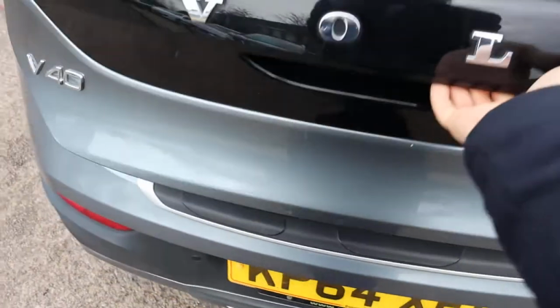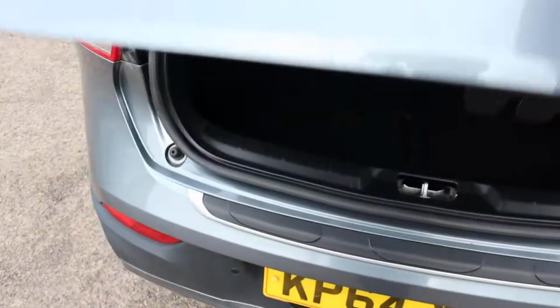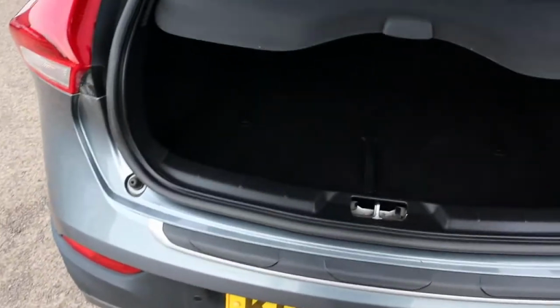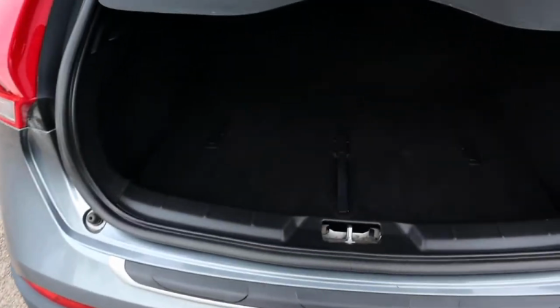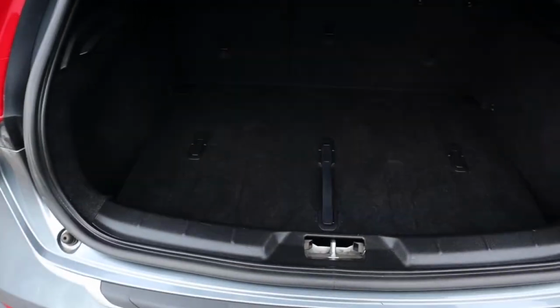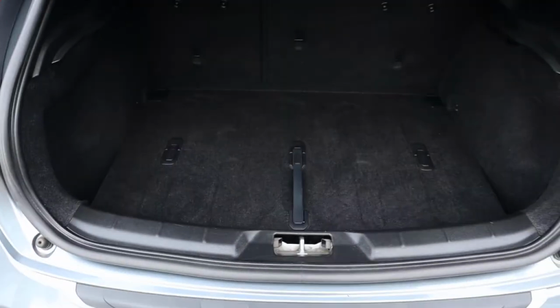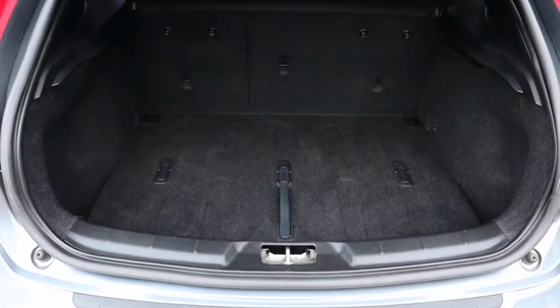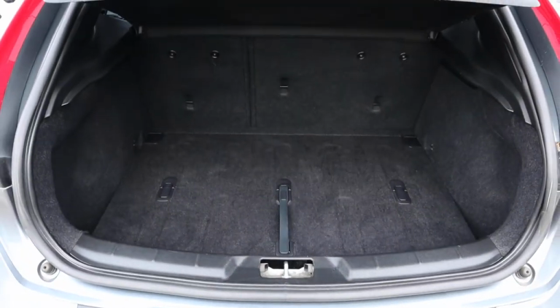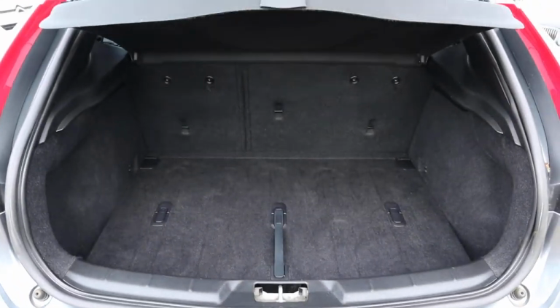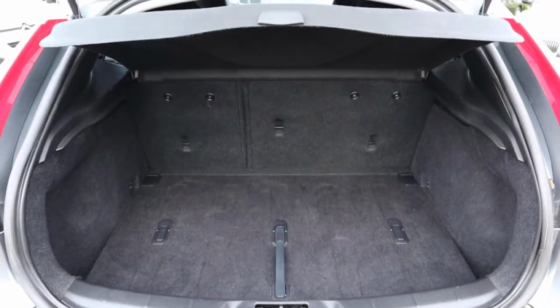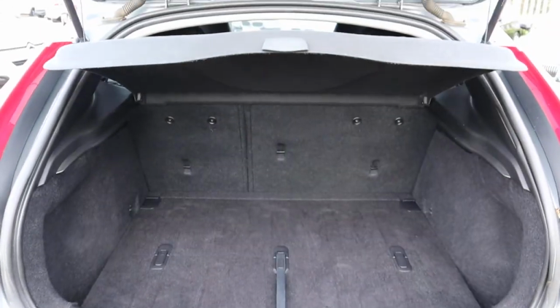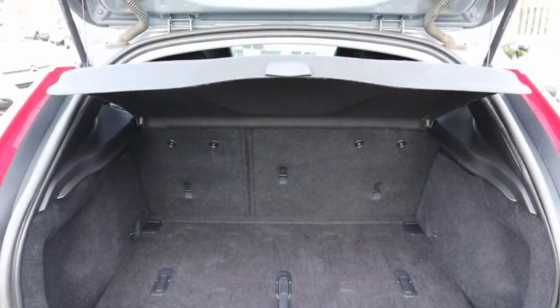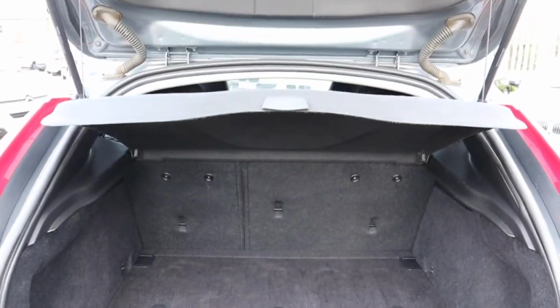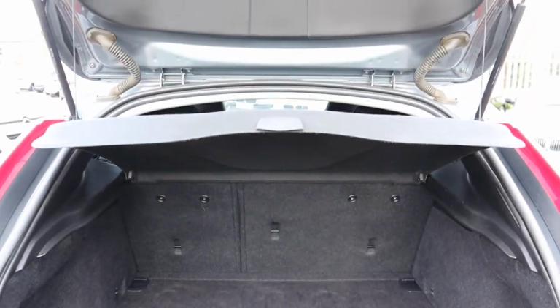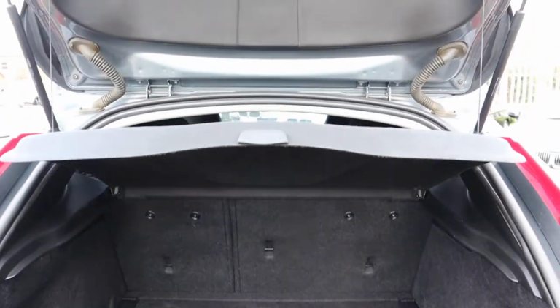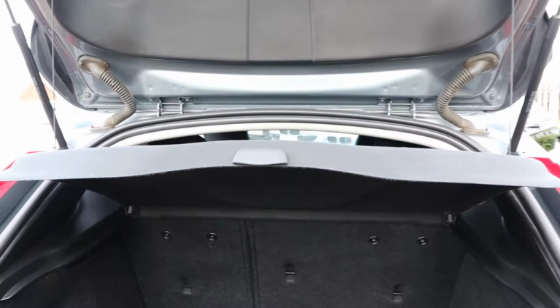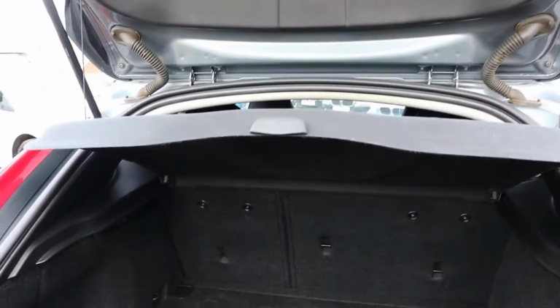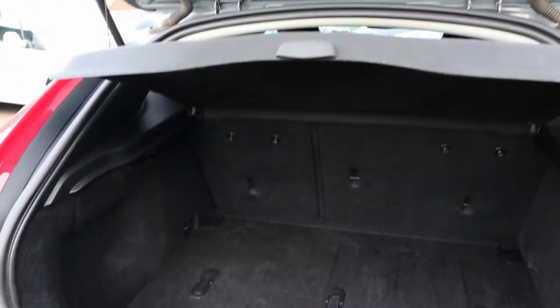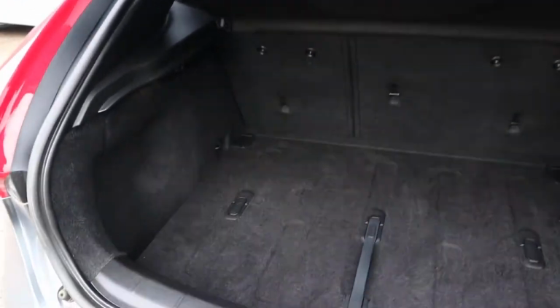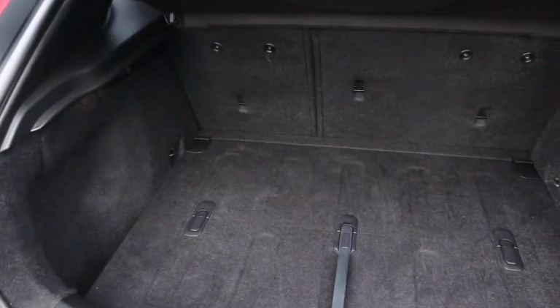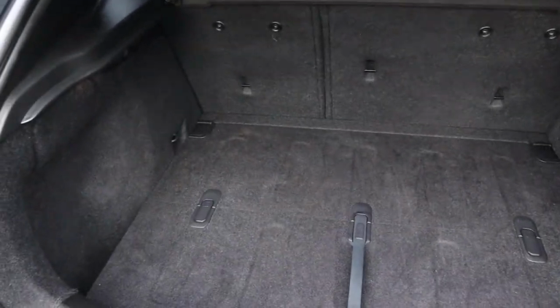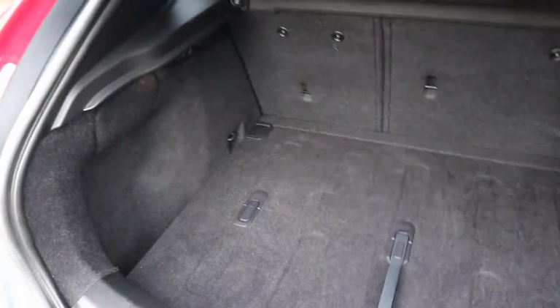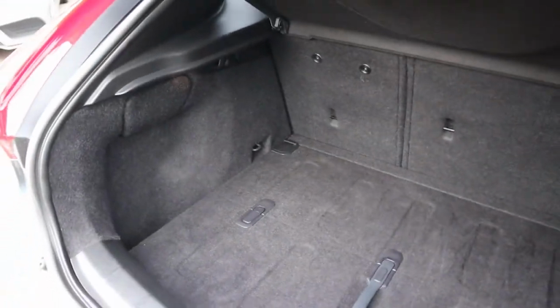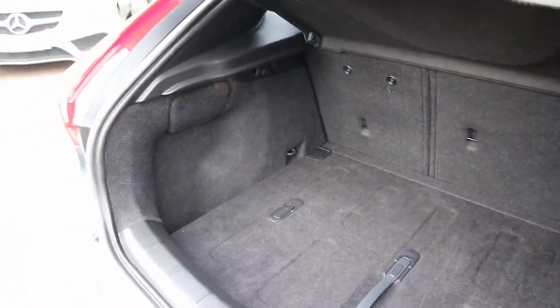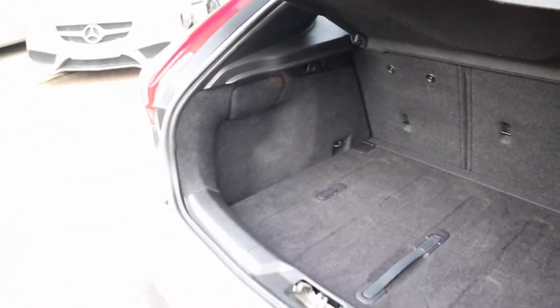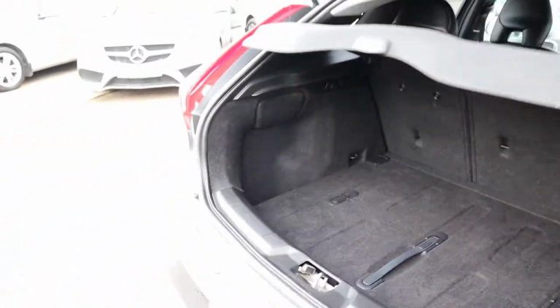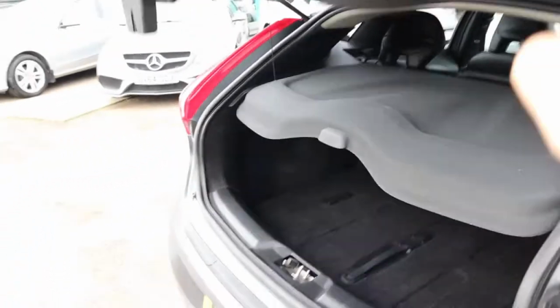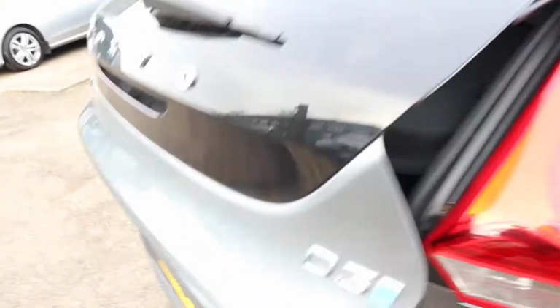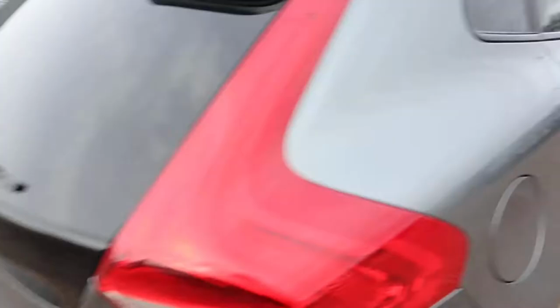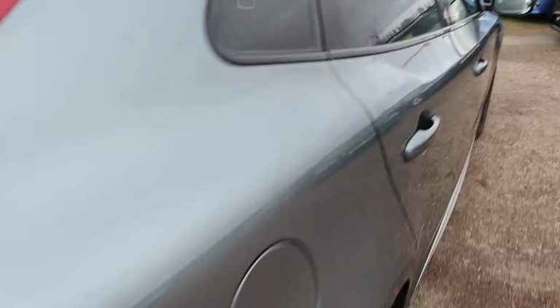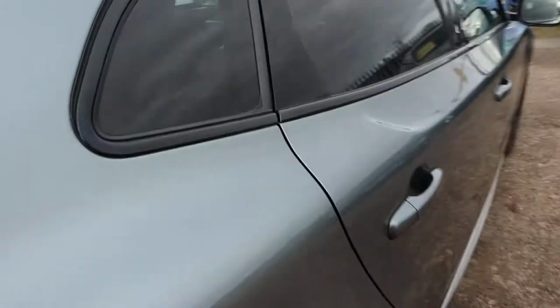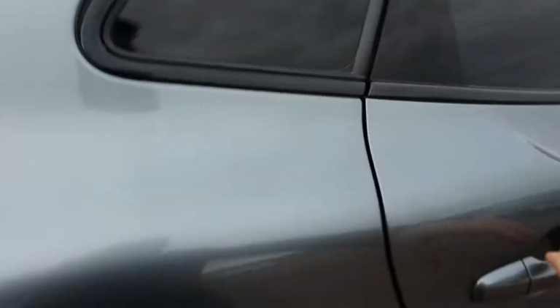Back of the car — massive amount of boot space. A rear load cover can be taken off, those seats can be folded down, giving you even more space if needed.